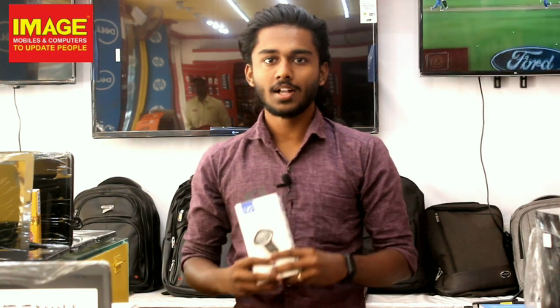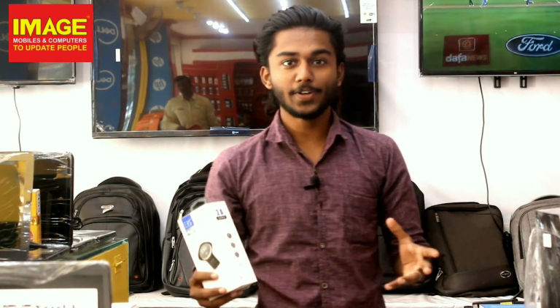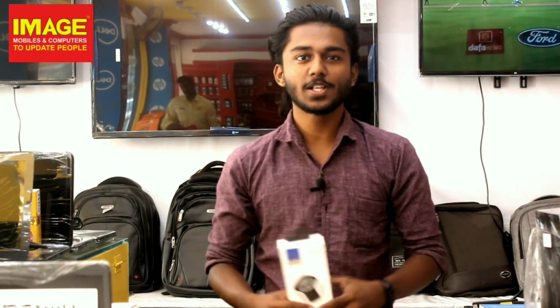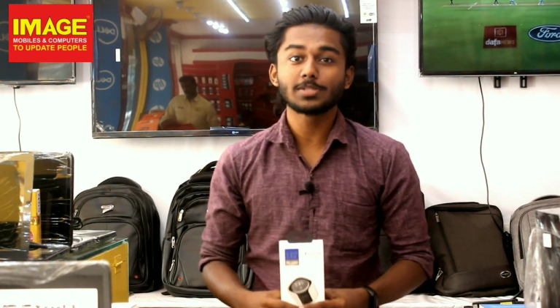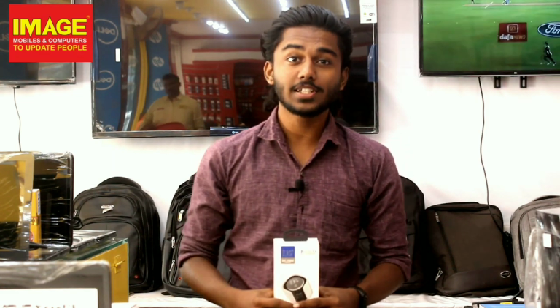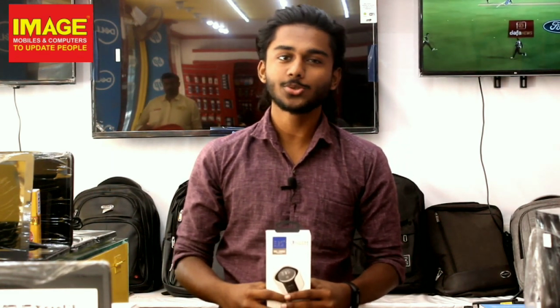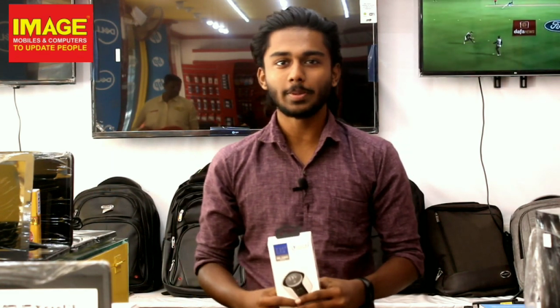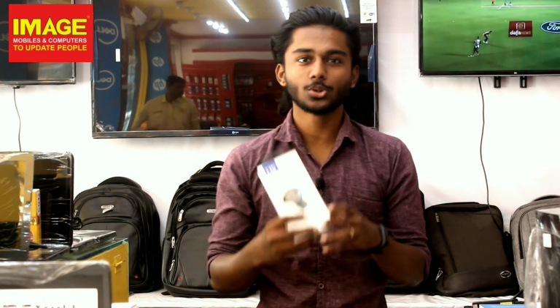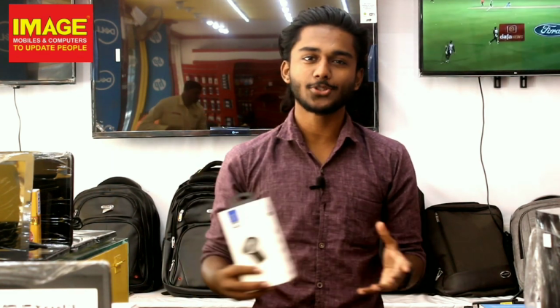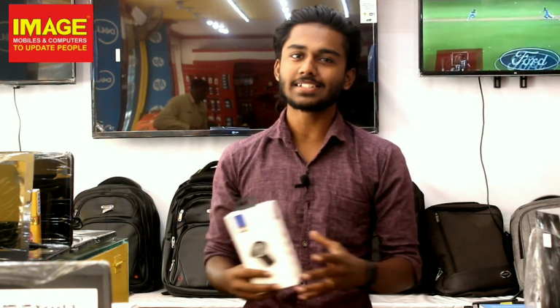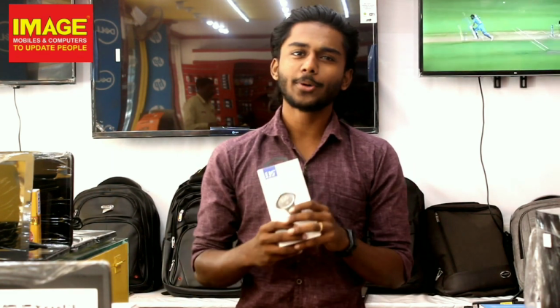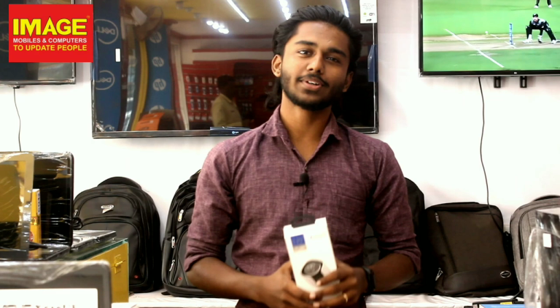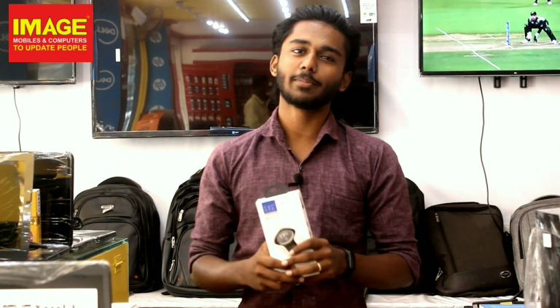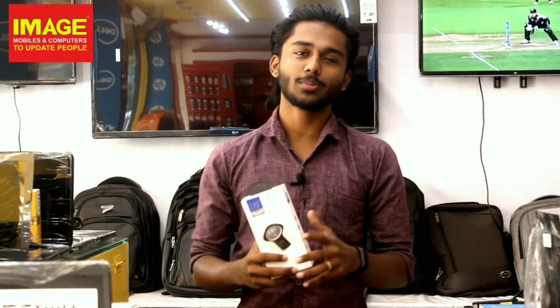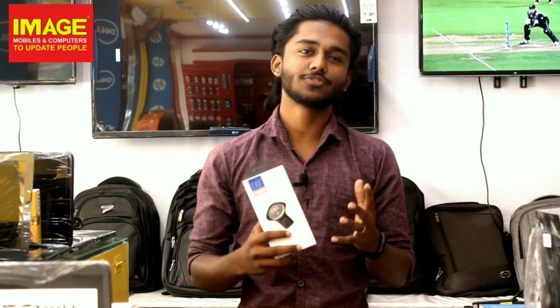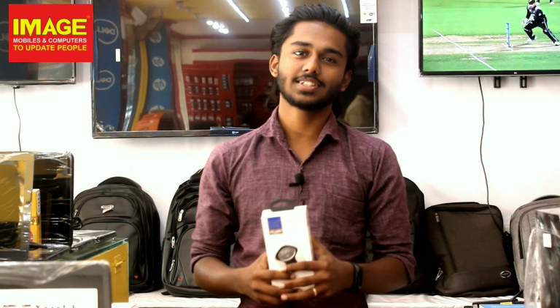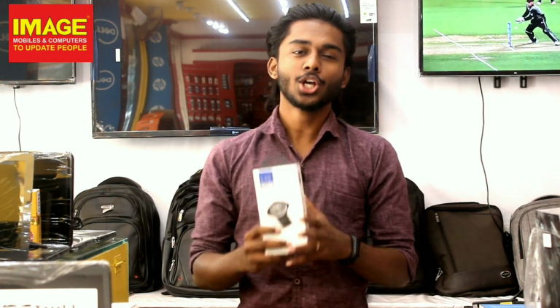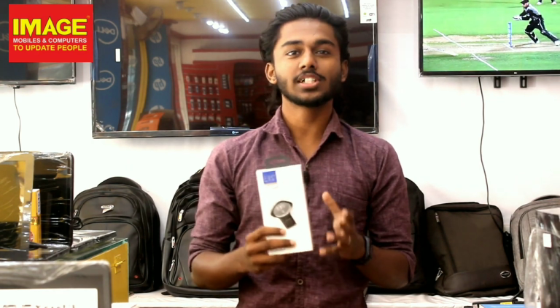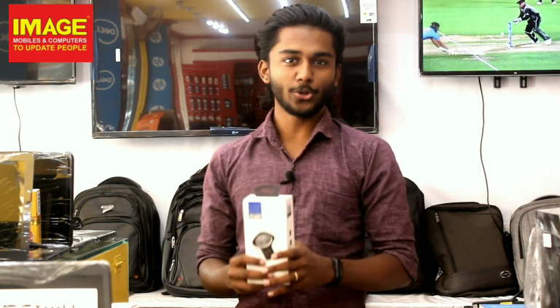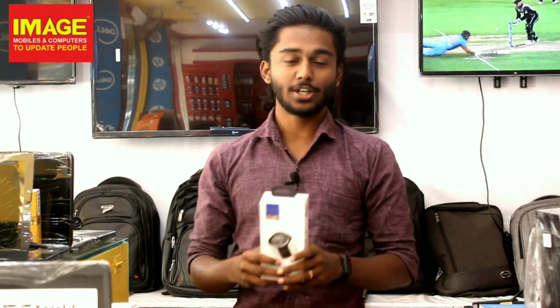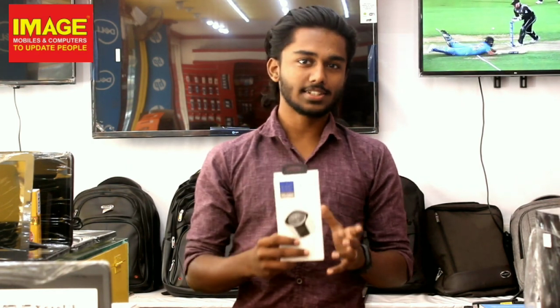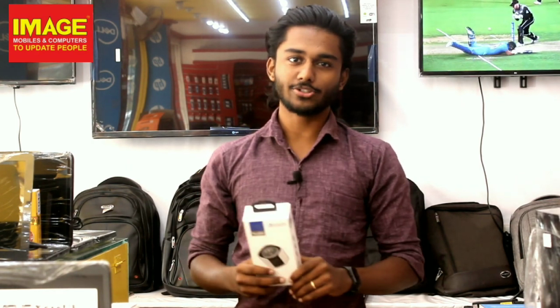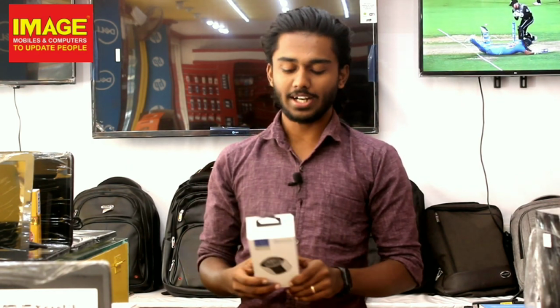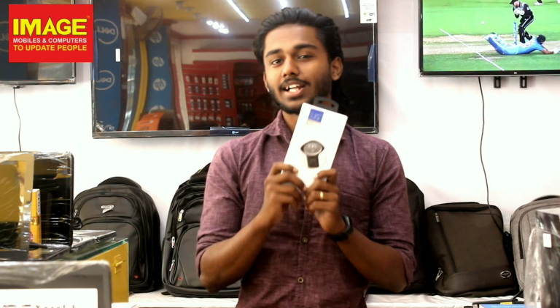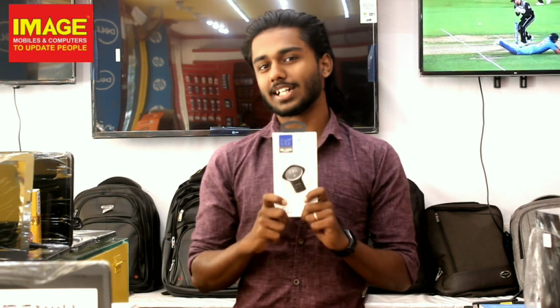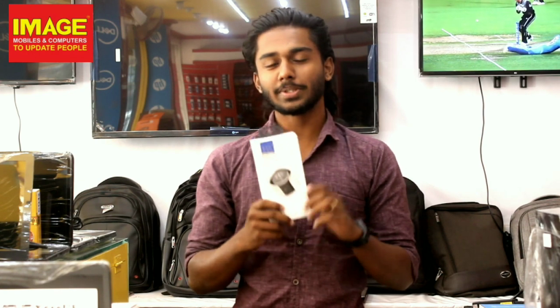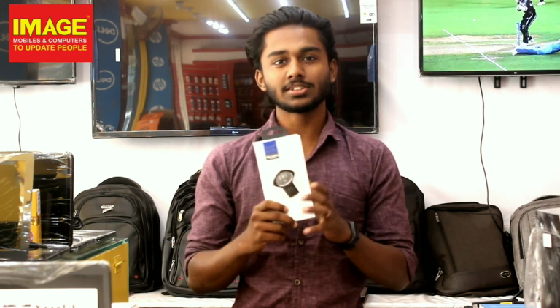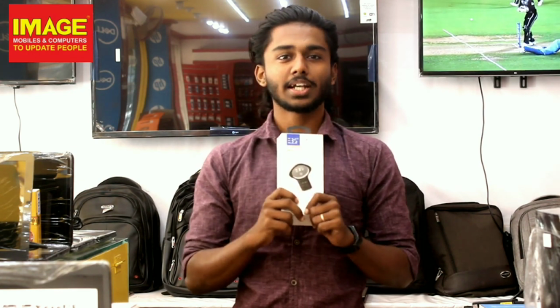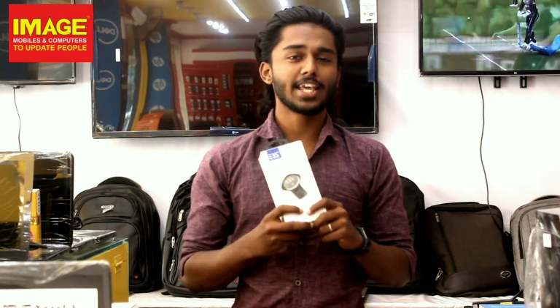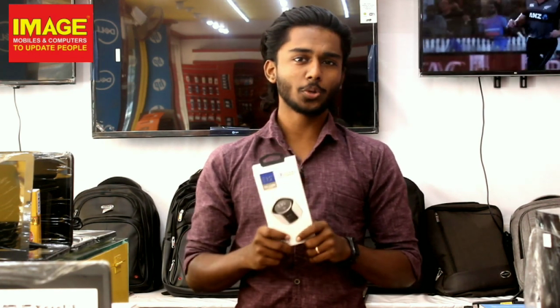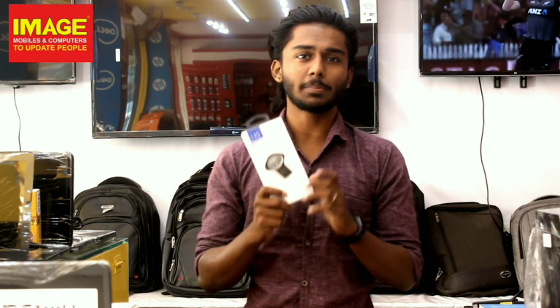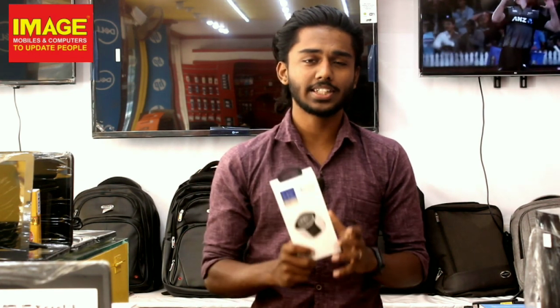Hello friends, welcome to Mijmobiles and Computers. Today we are going to introduce a QC 3.0 charger. Now this is our charger and we are going to show you the charger.